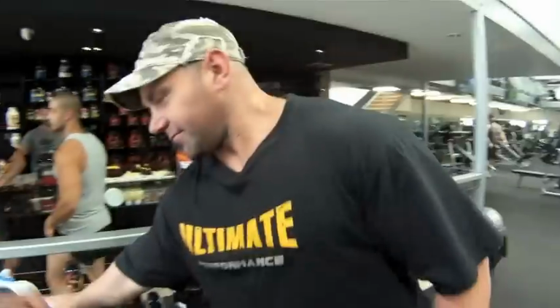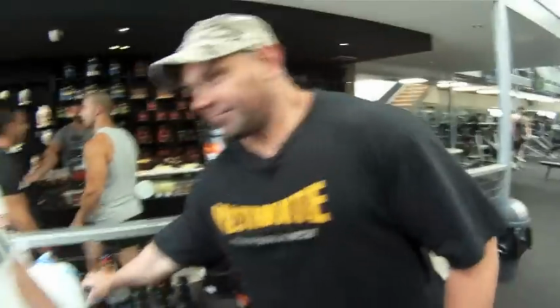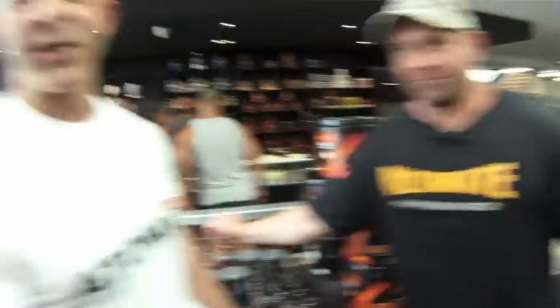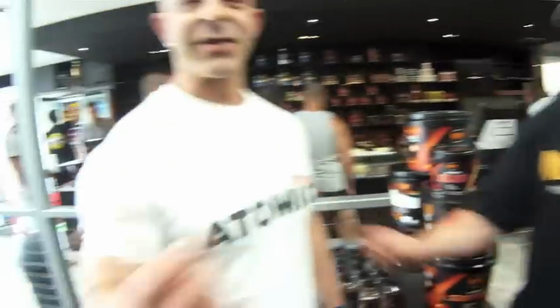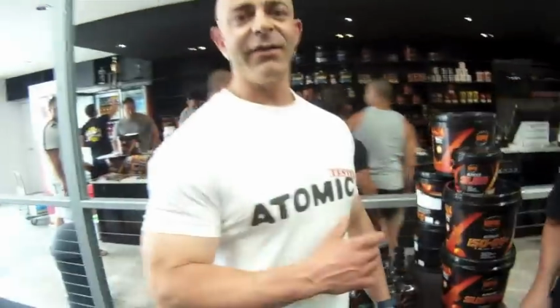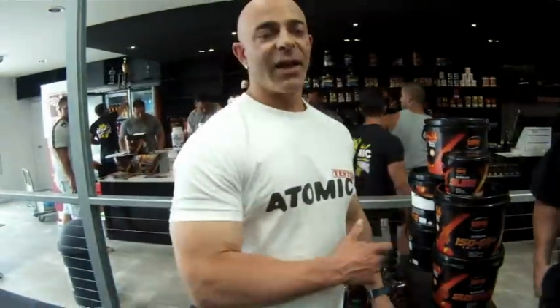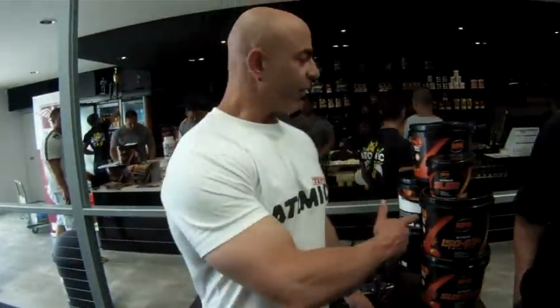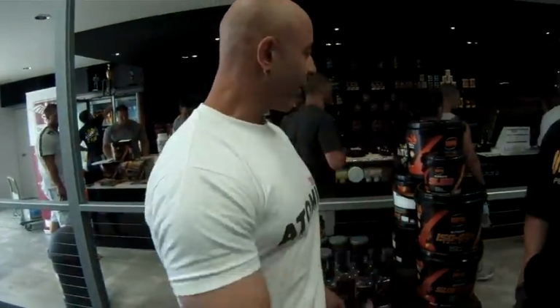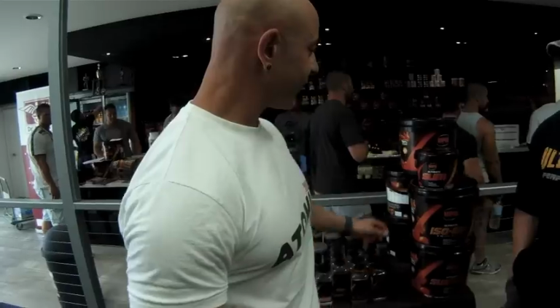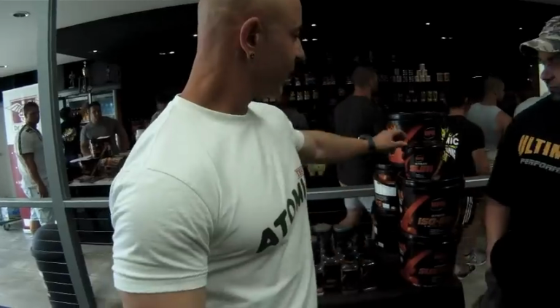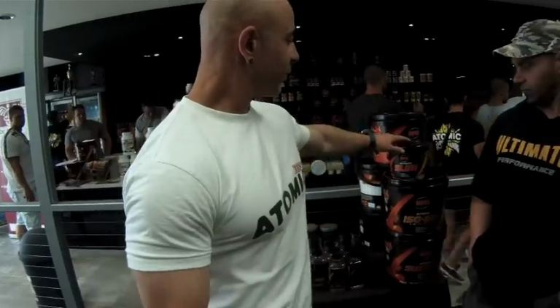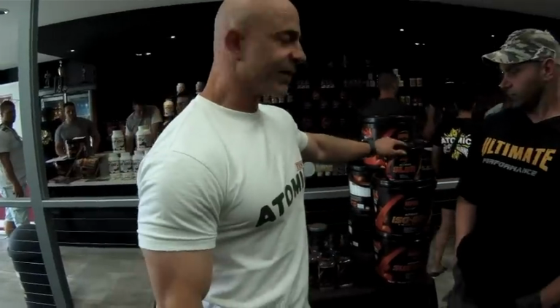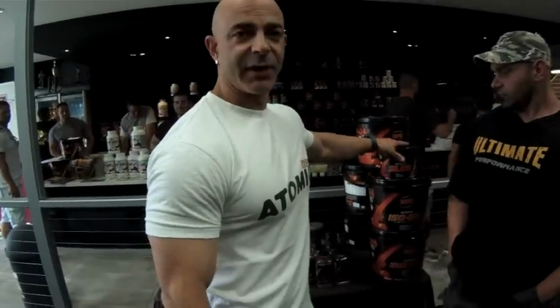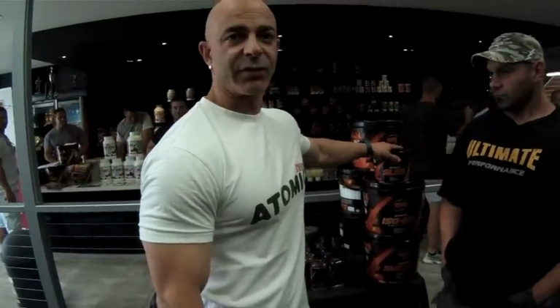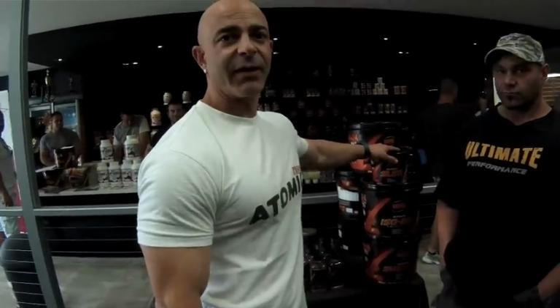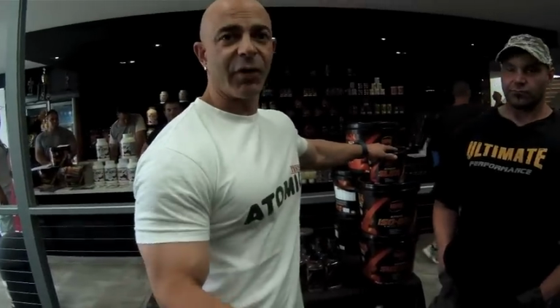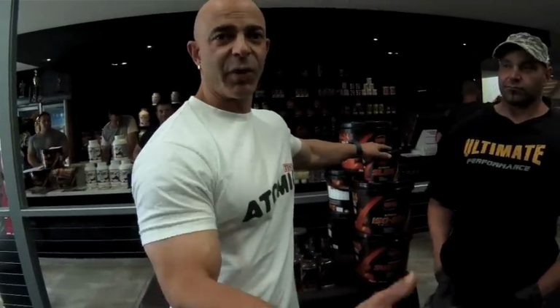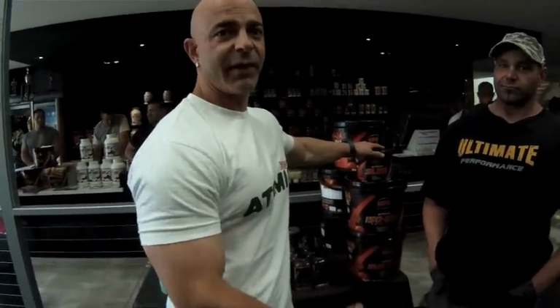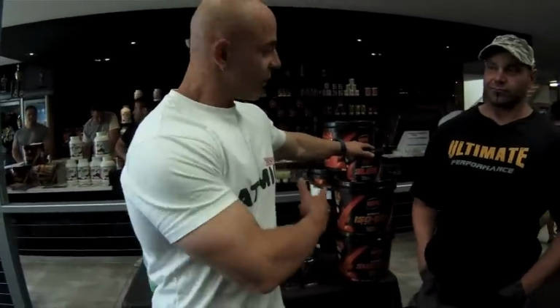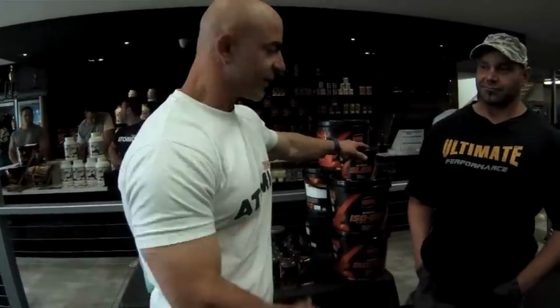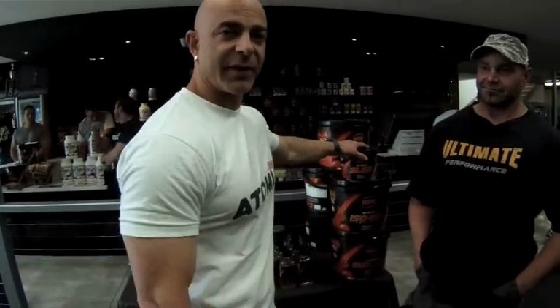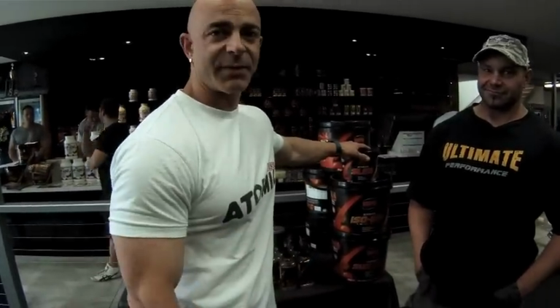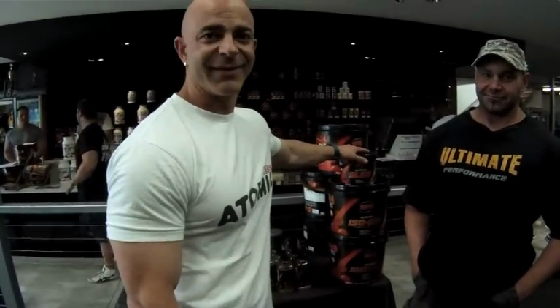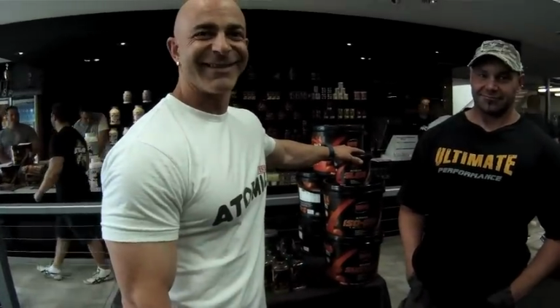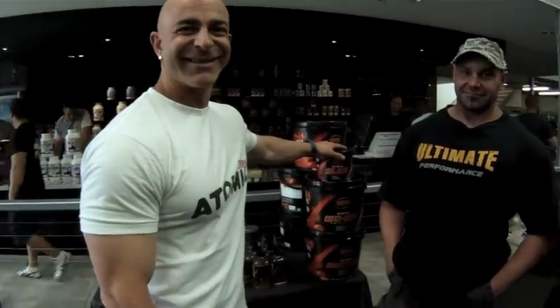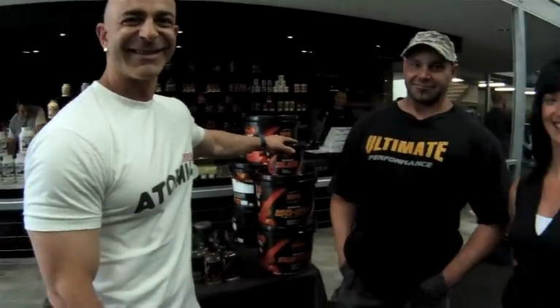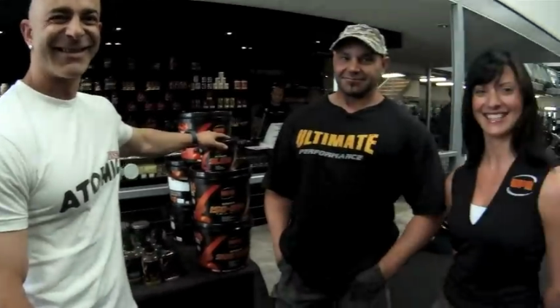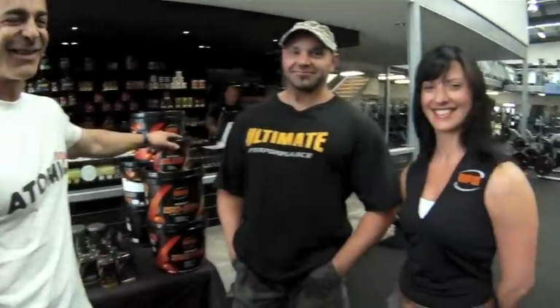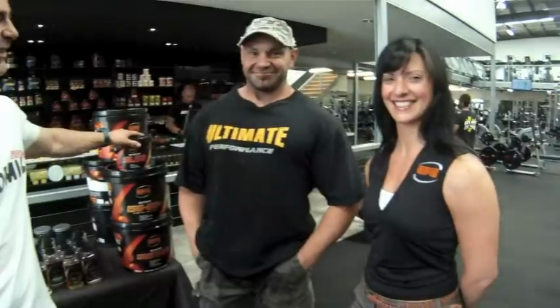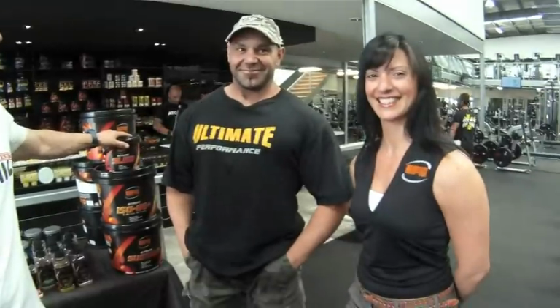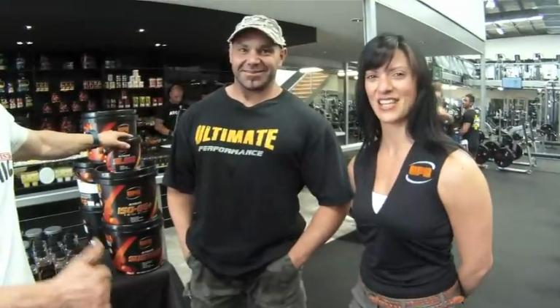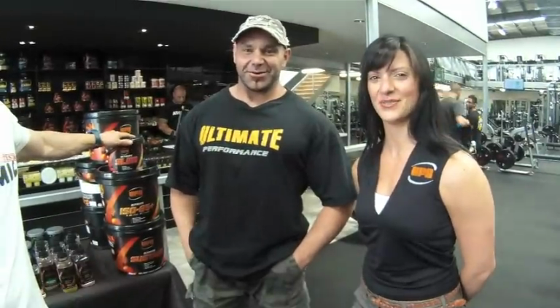Well guys, as you can see, it's a great product. Please come down to Atomic, have a good workout, and try it yourself. Thank you.